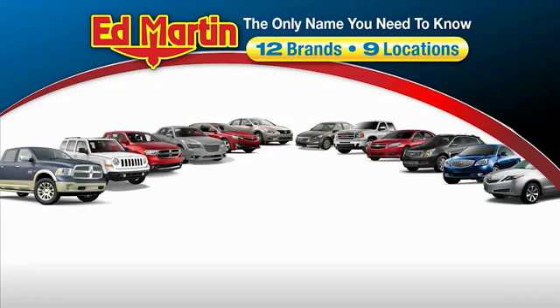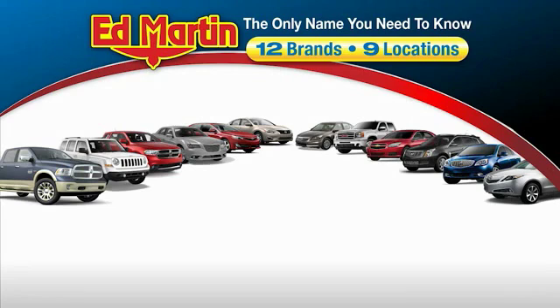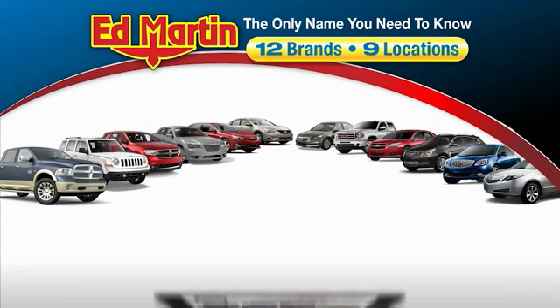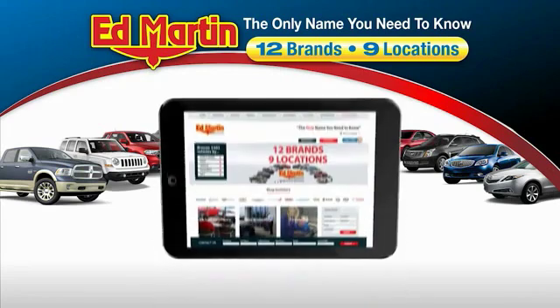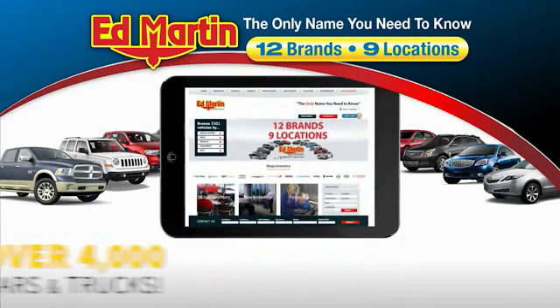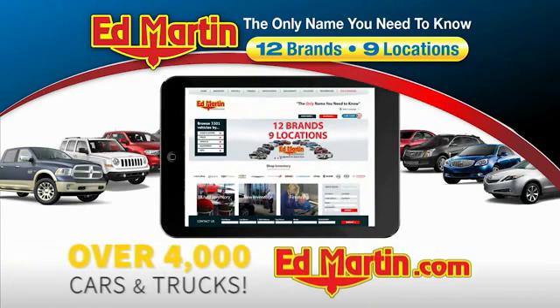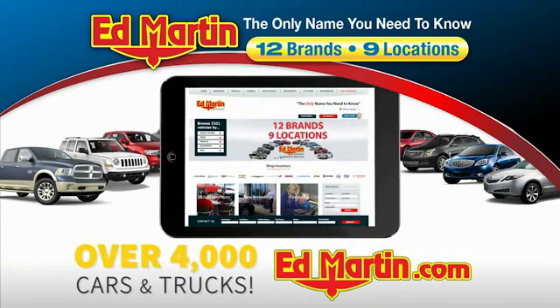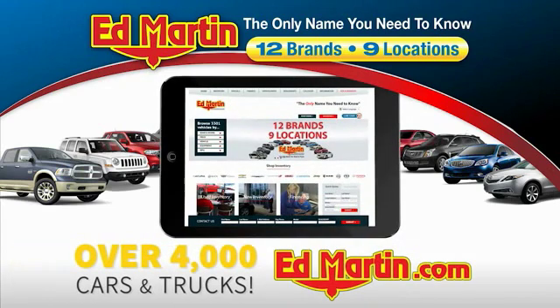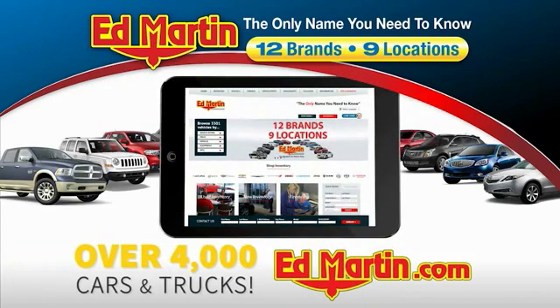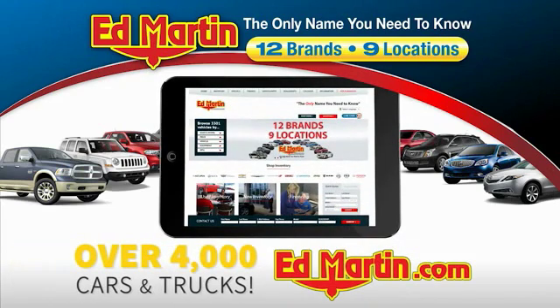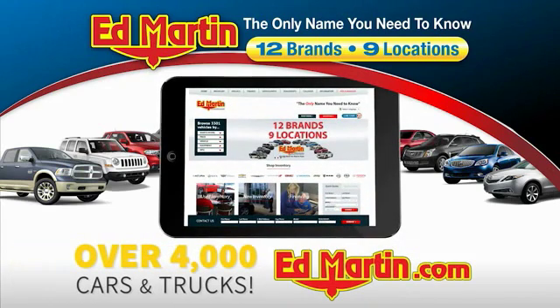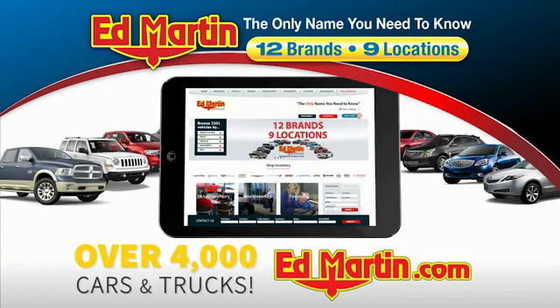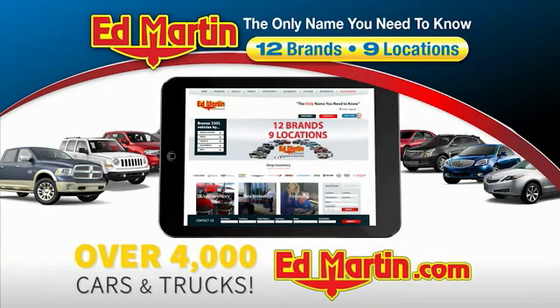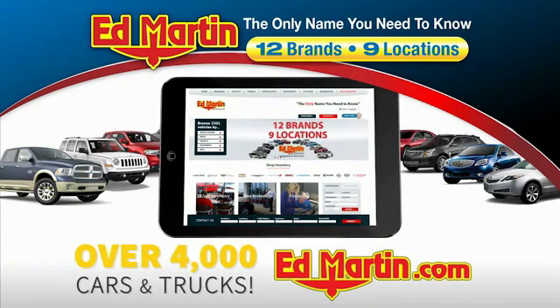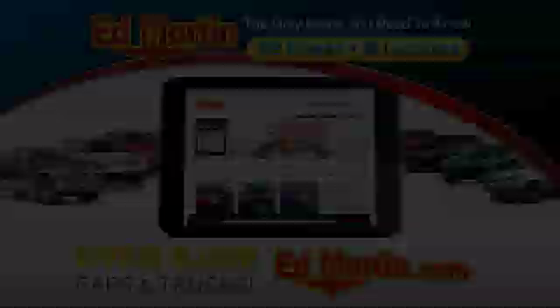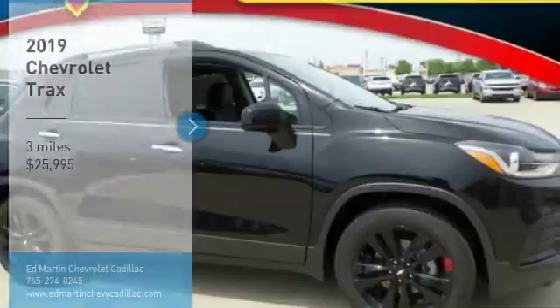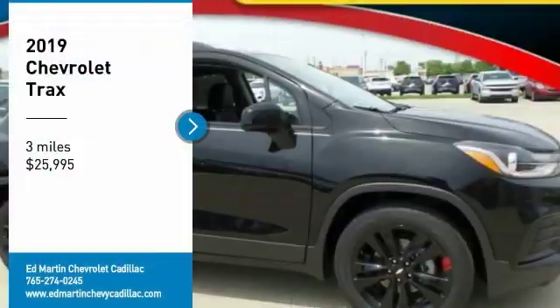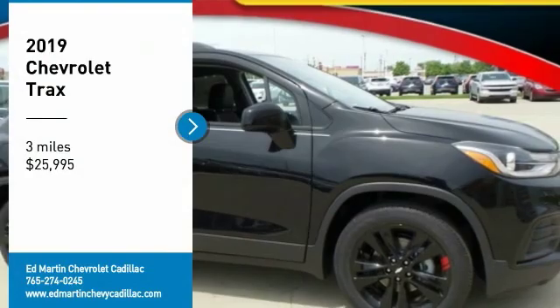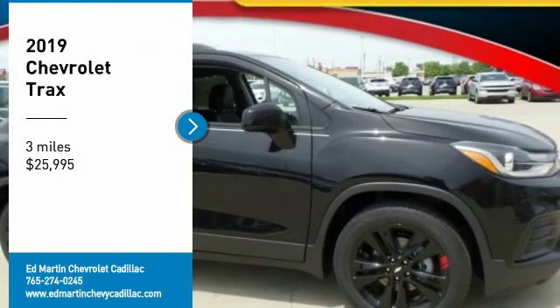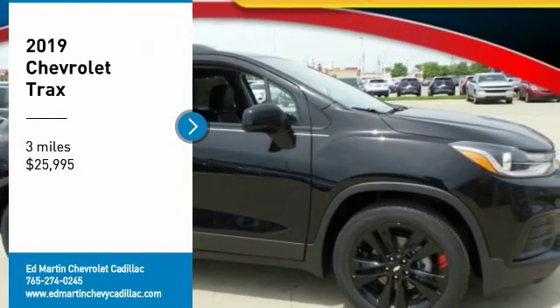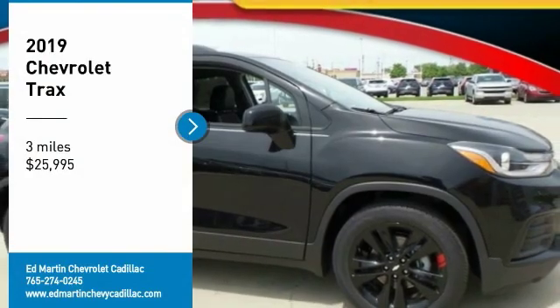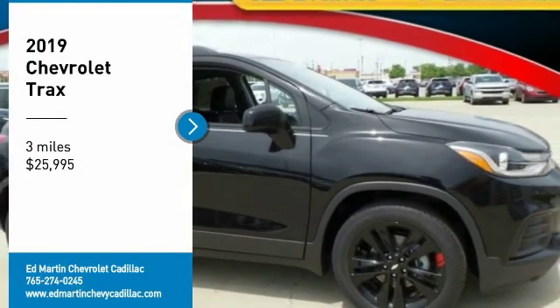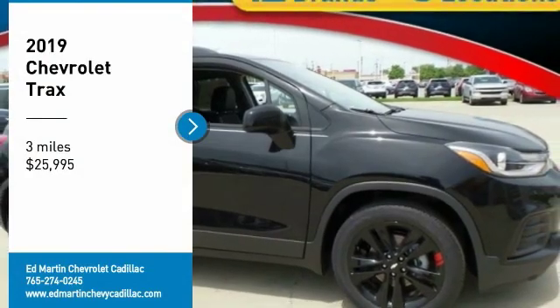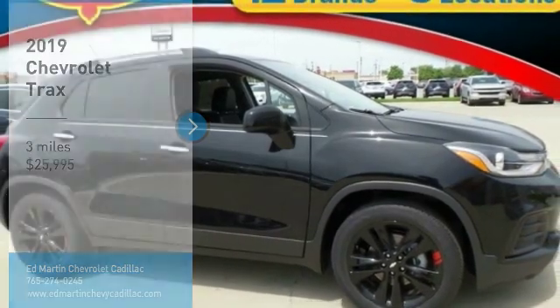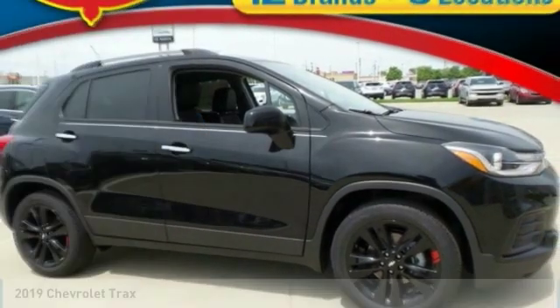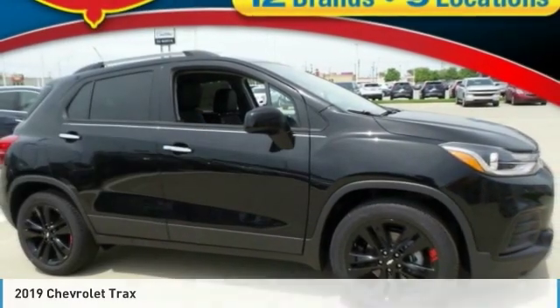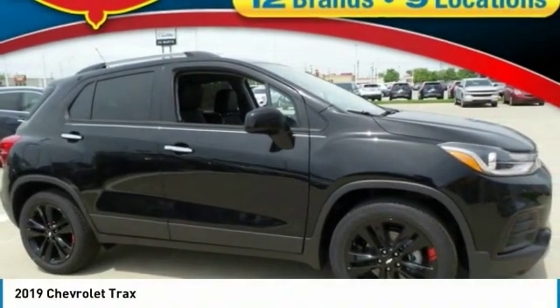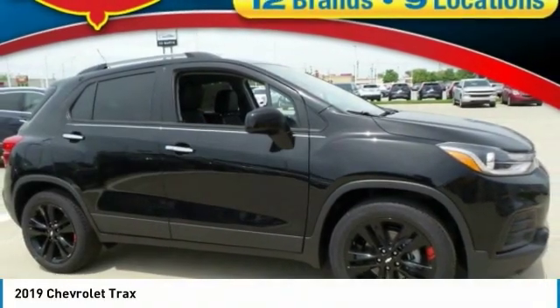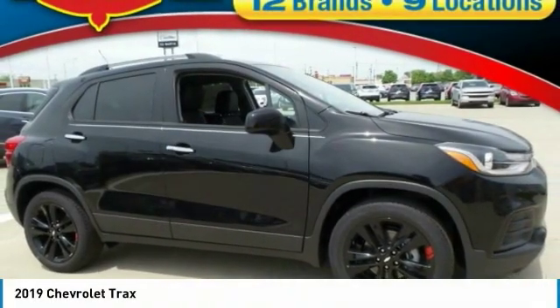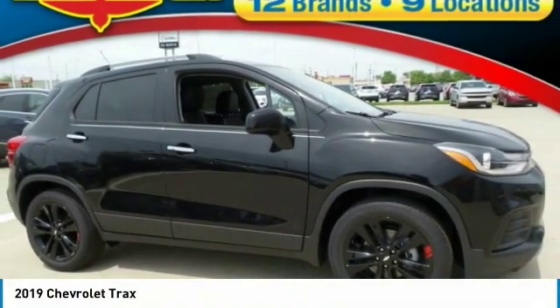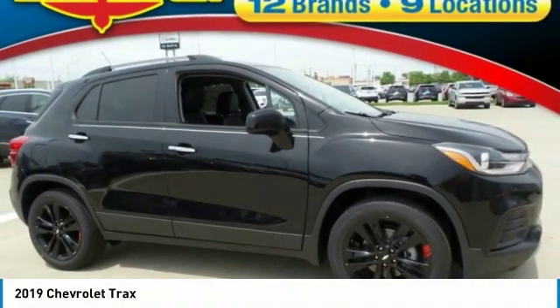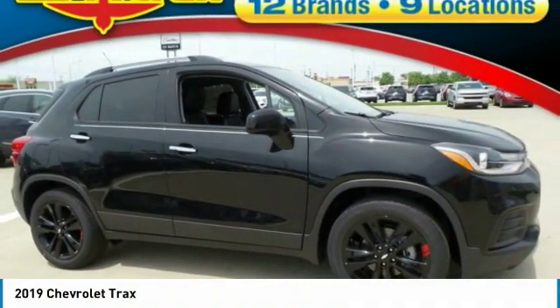You can also shop over 4,000 more cars and trucks online at edmartin.com. We are pleased to show you the 2019 Chevrolet Trax.